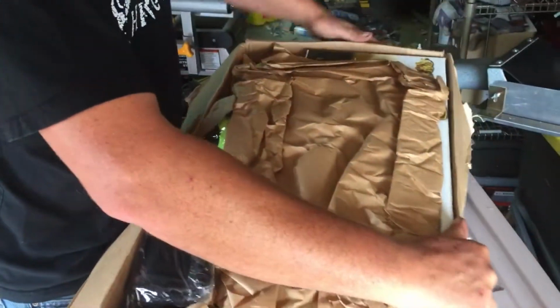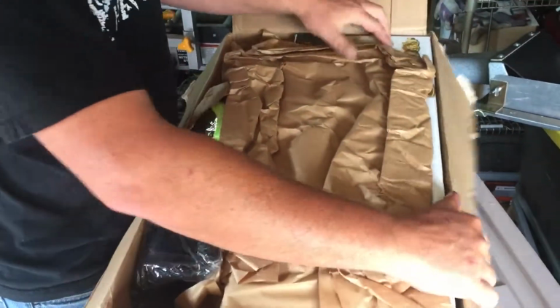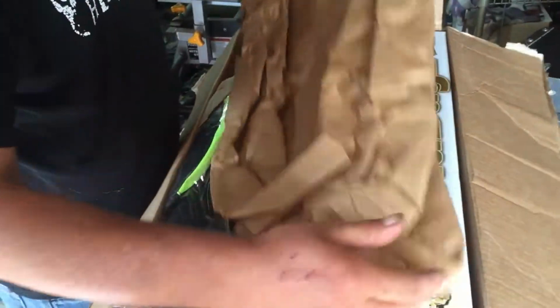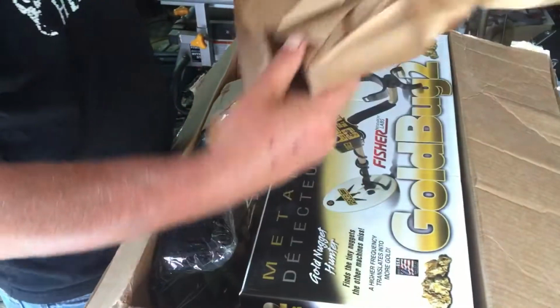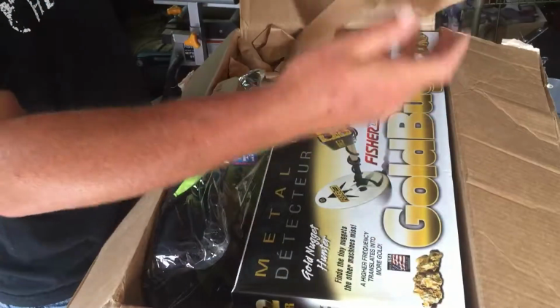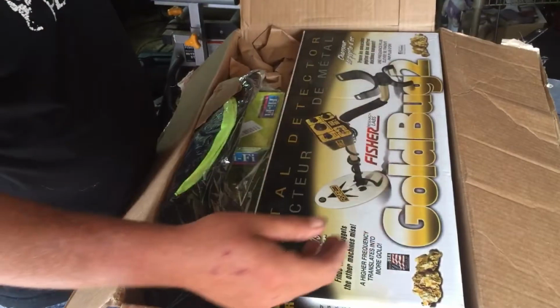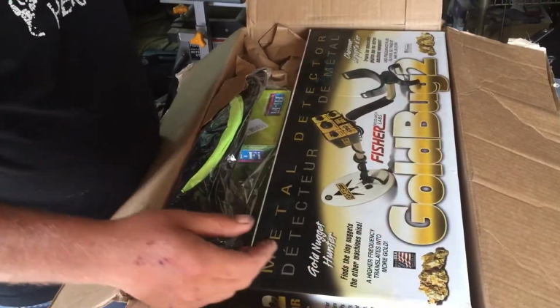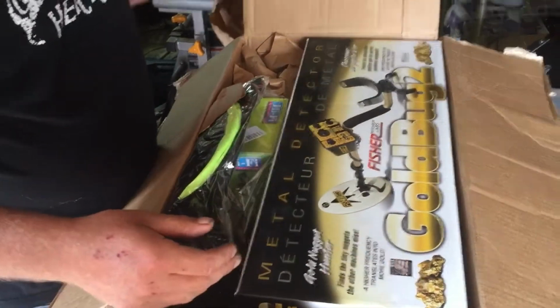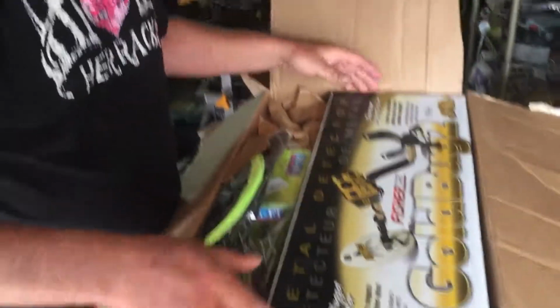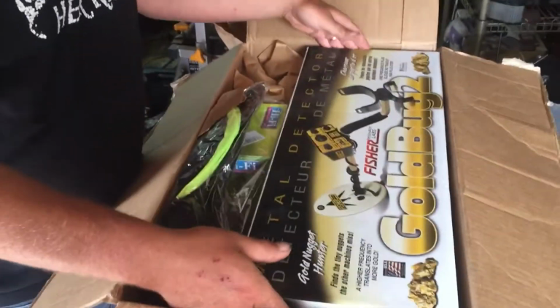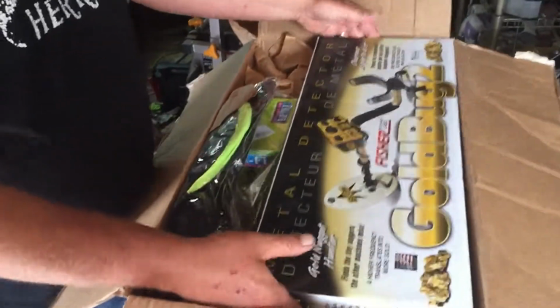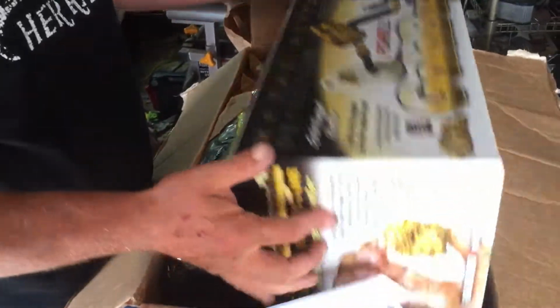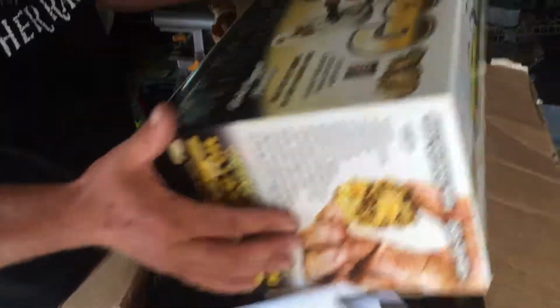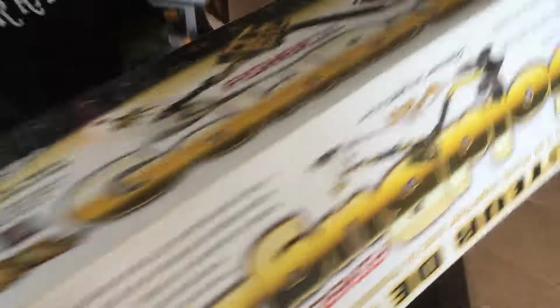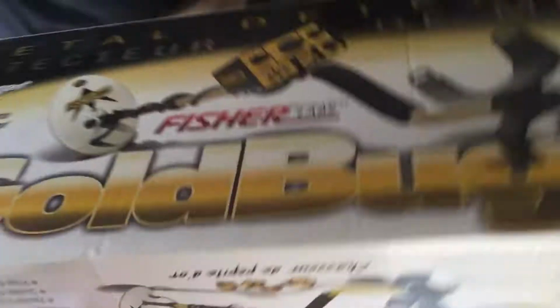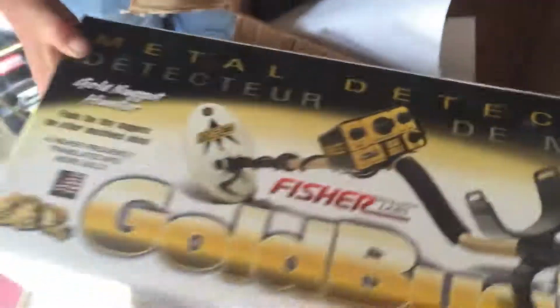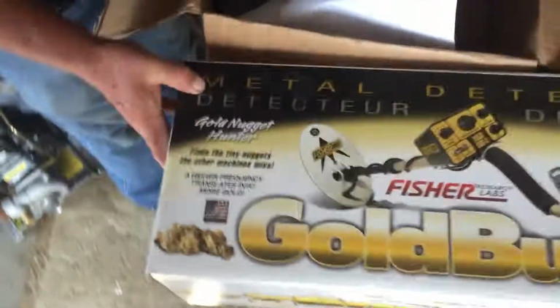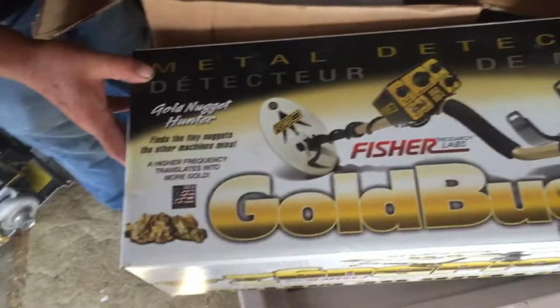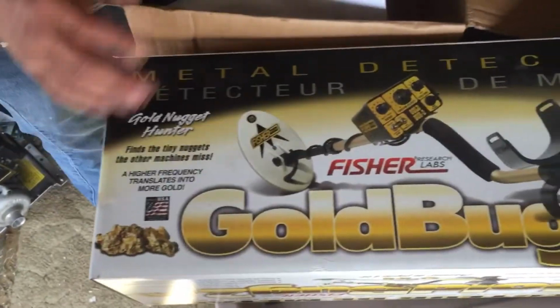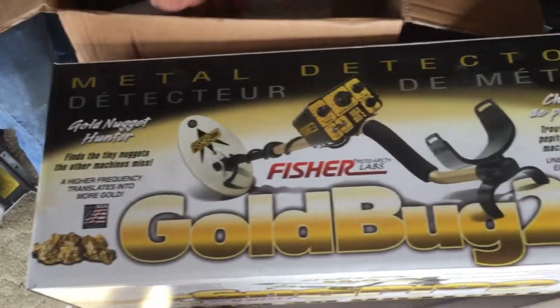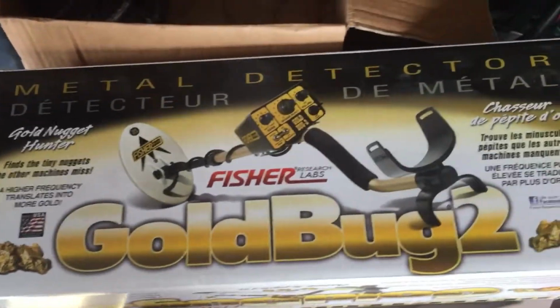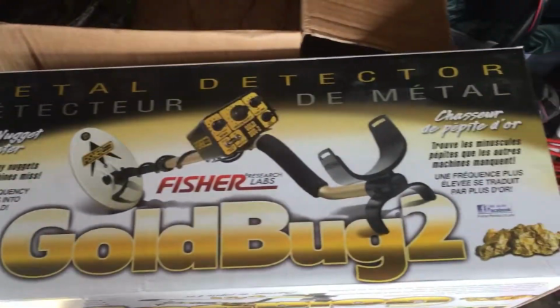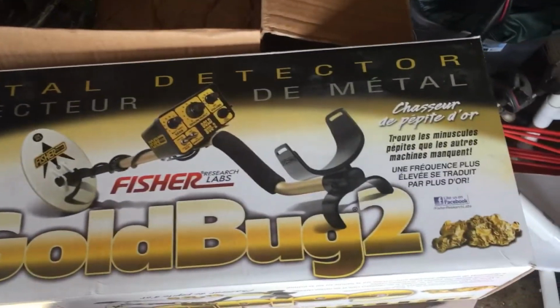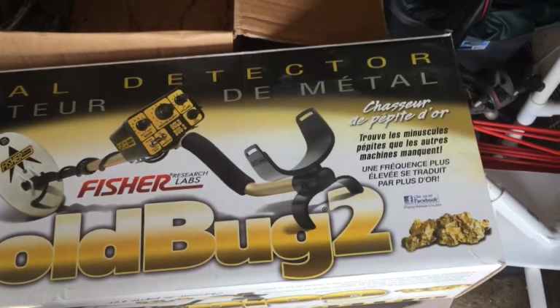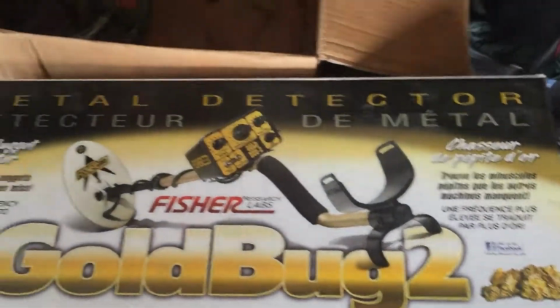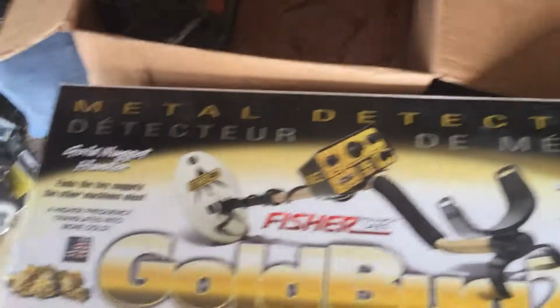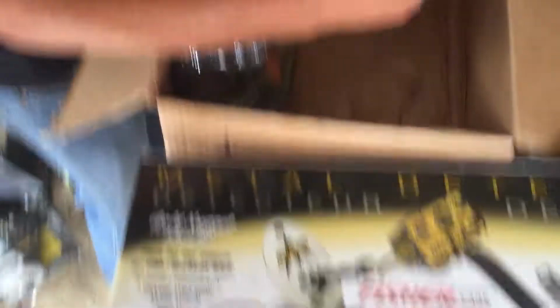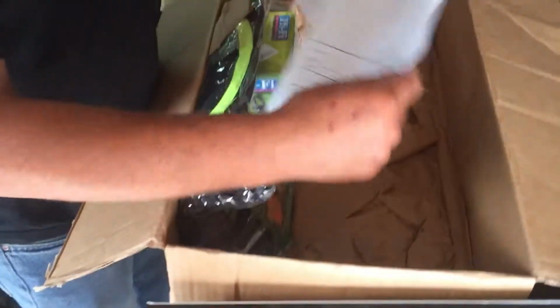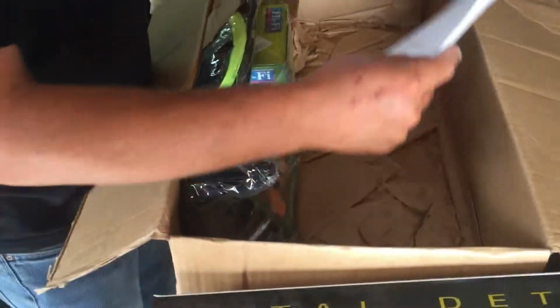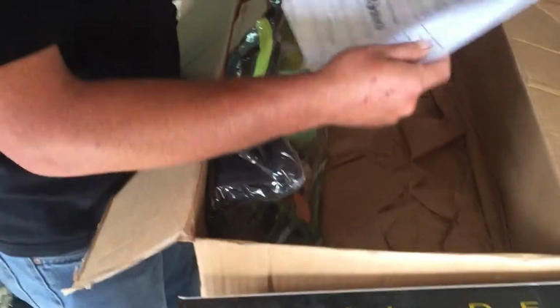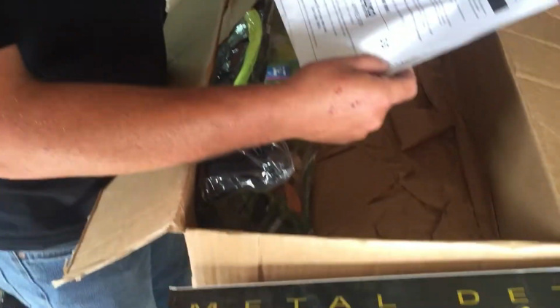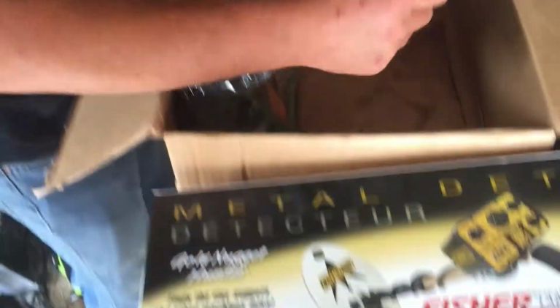All right, let's see what I got here. Some good packaging. What's that? Some instructions, billing information, and a $5 coupon.